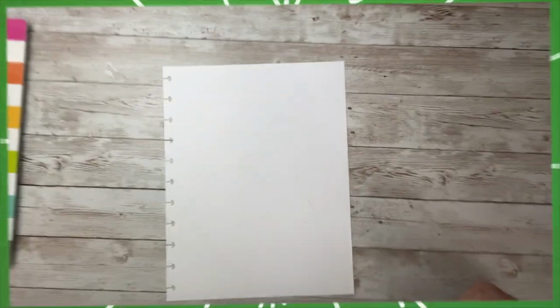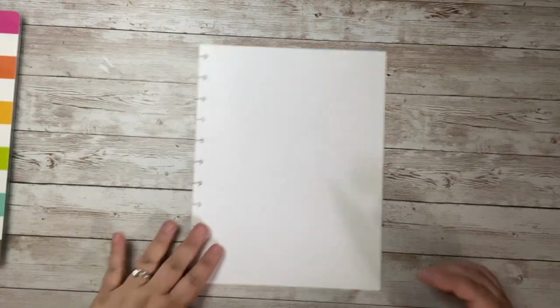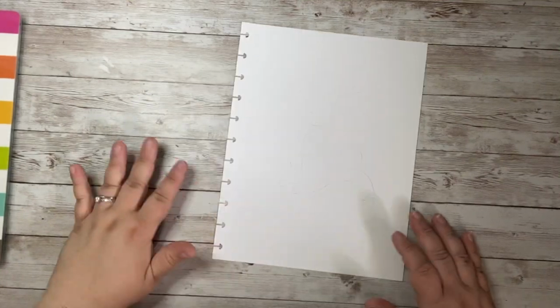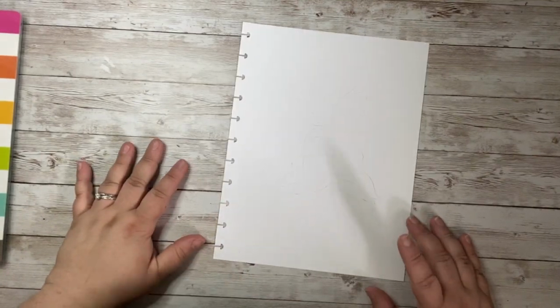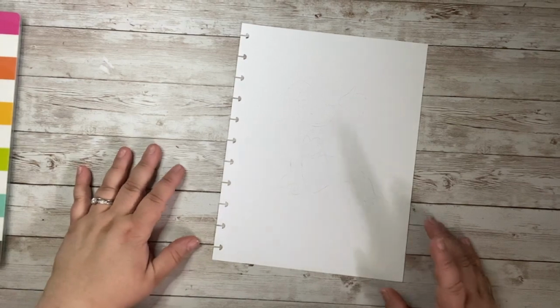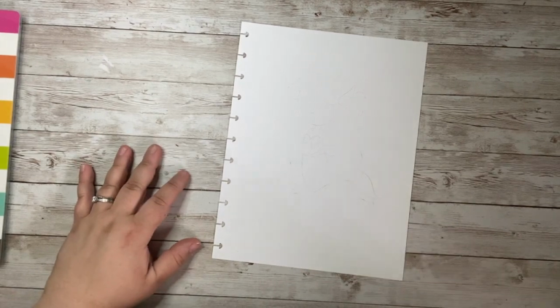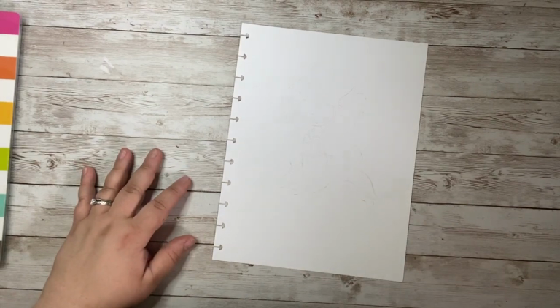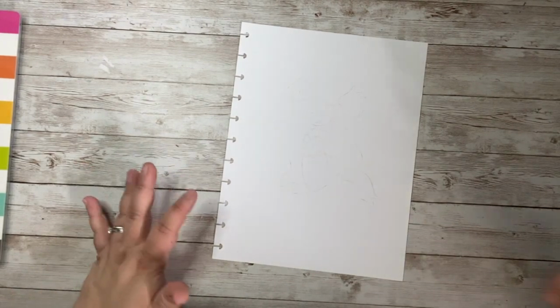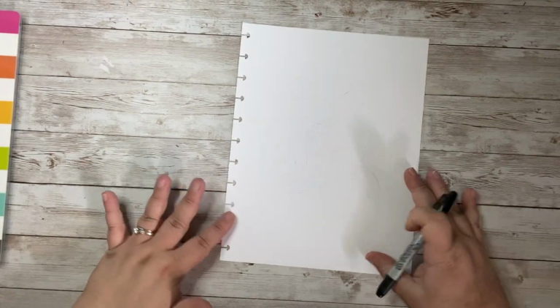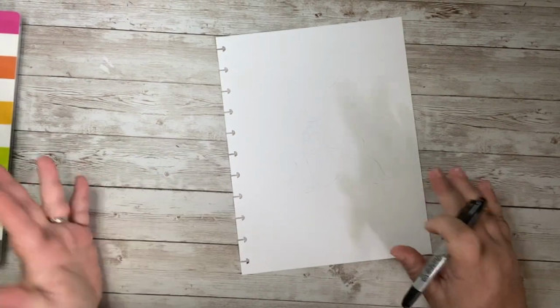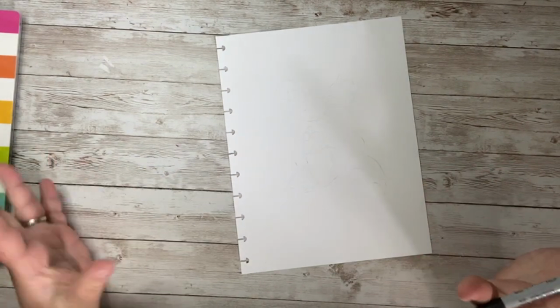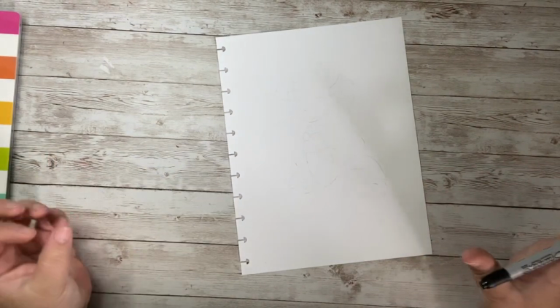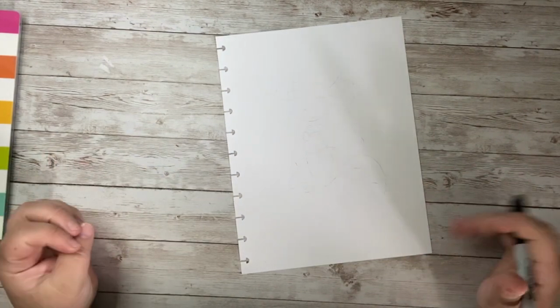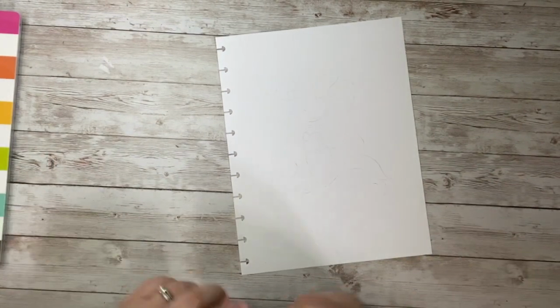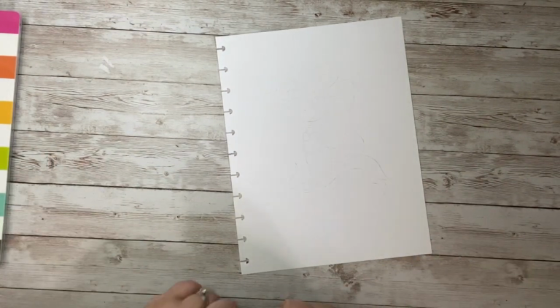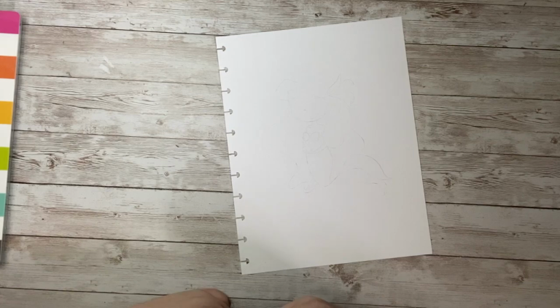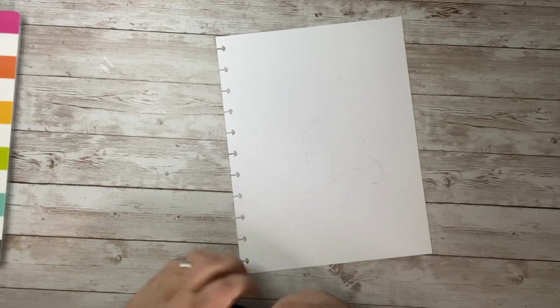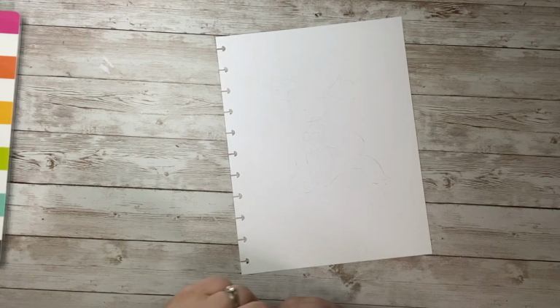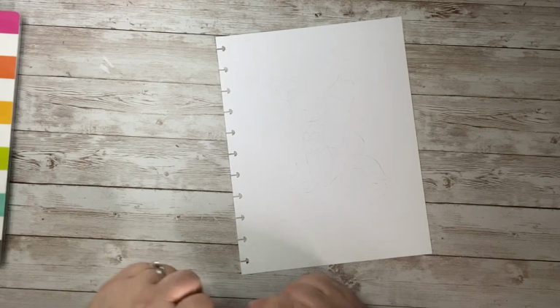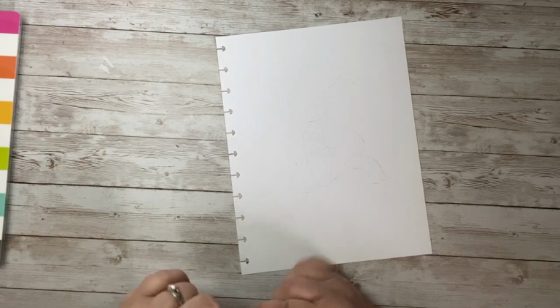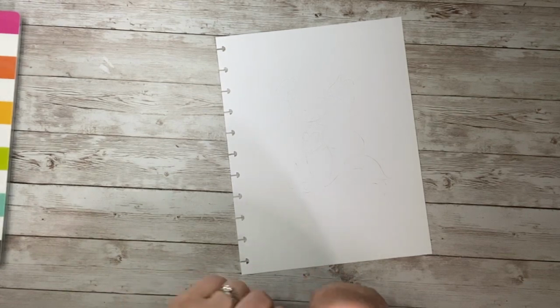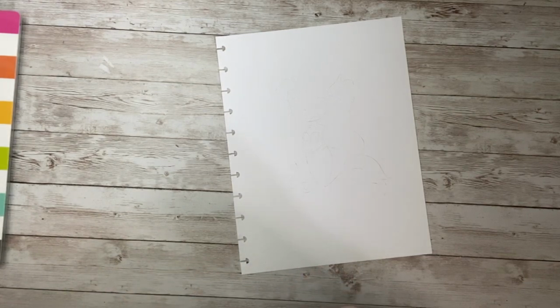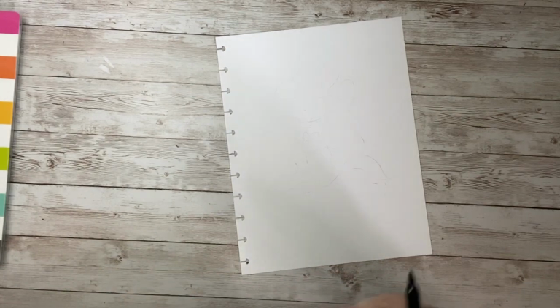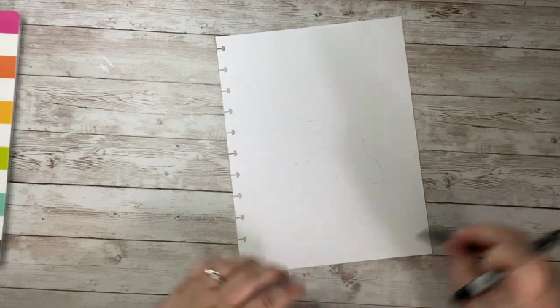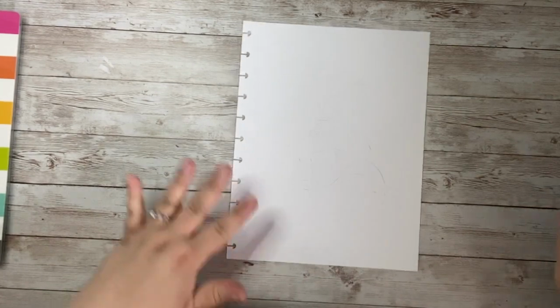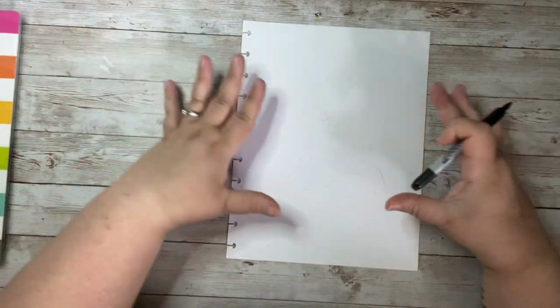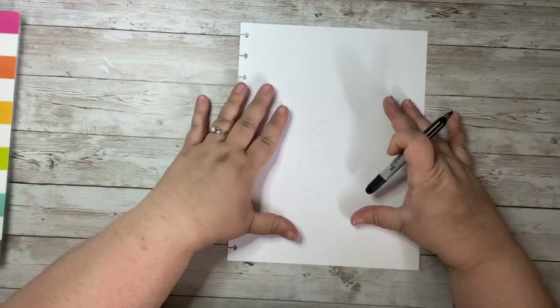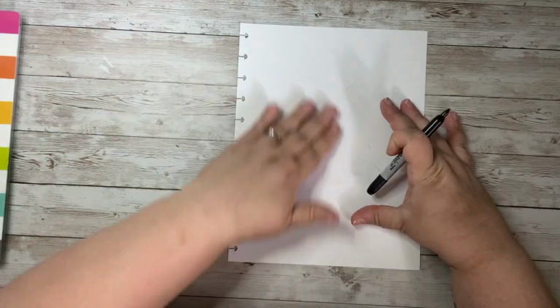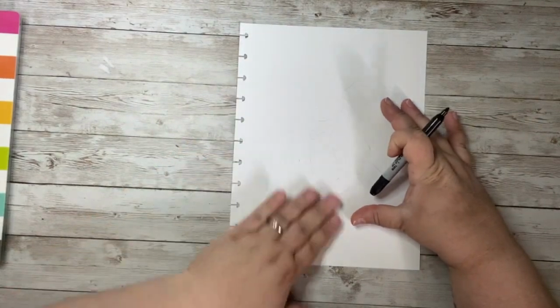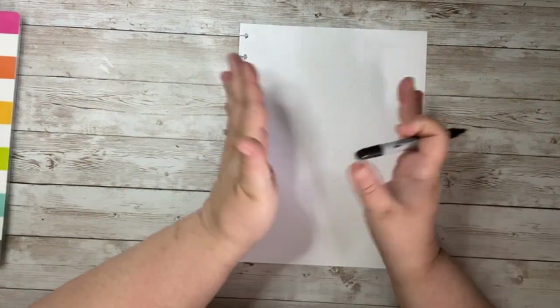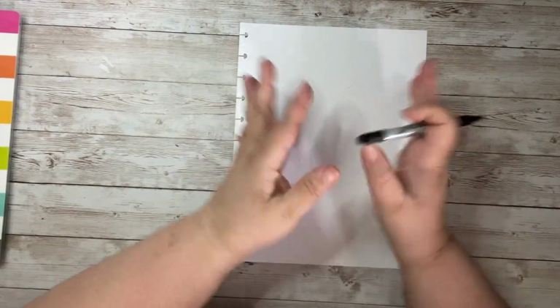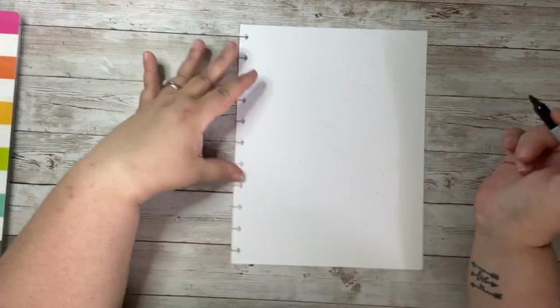We are going to be drawing a little cartoon mermaid and we're gonna make her really cool and give her some rainbow hair and just have a little fun. Our paper is going to be tall this way and skinny this way.